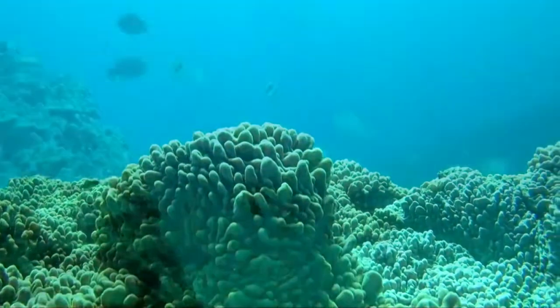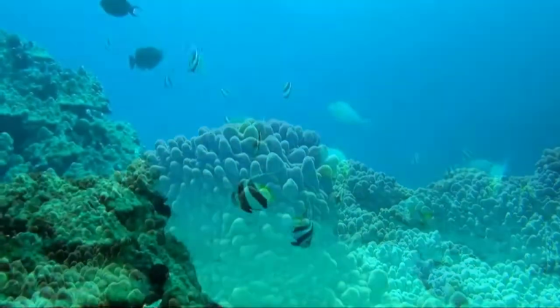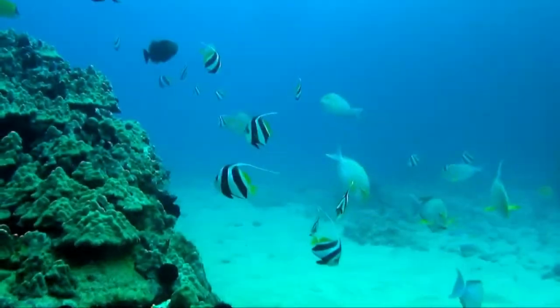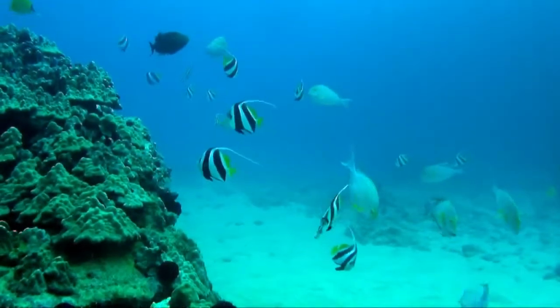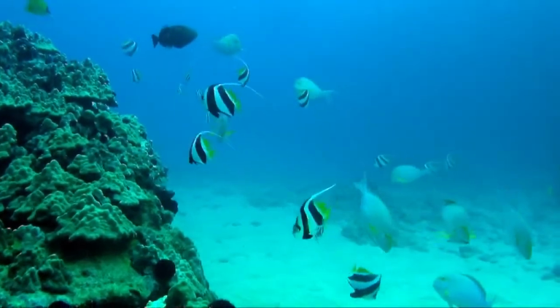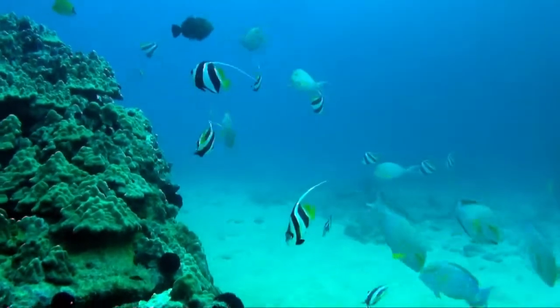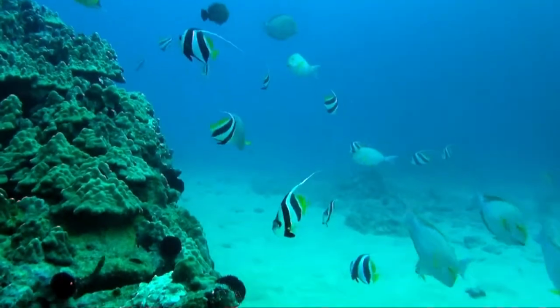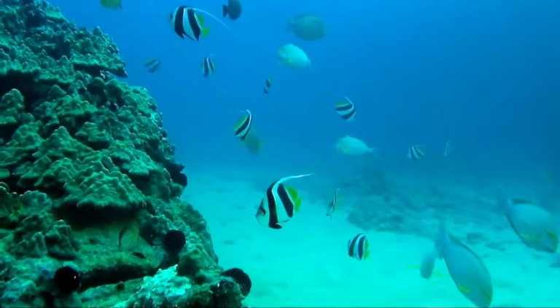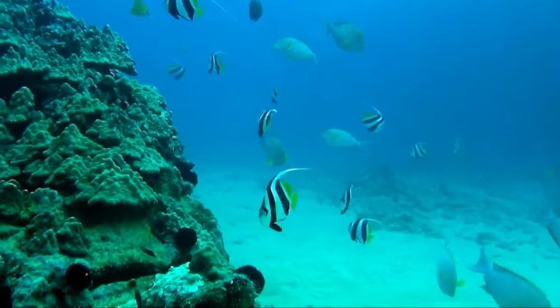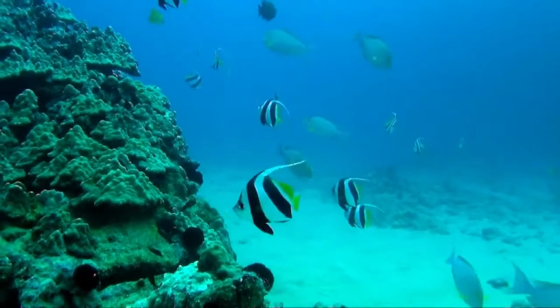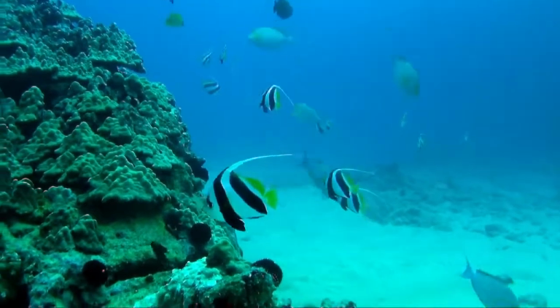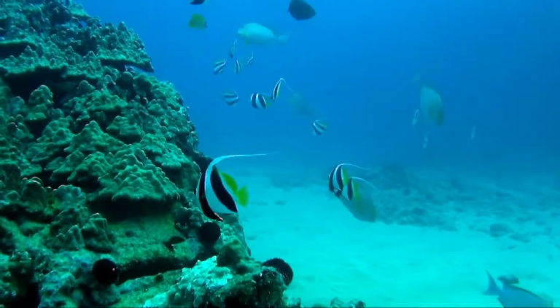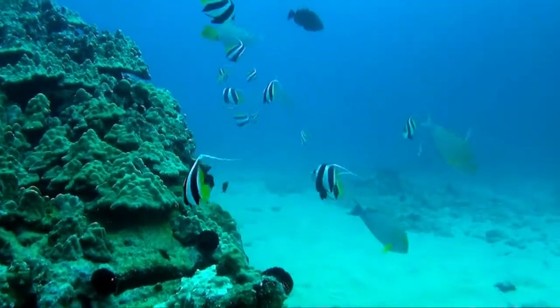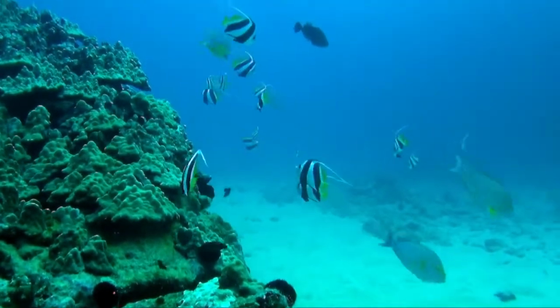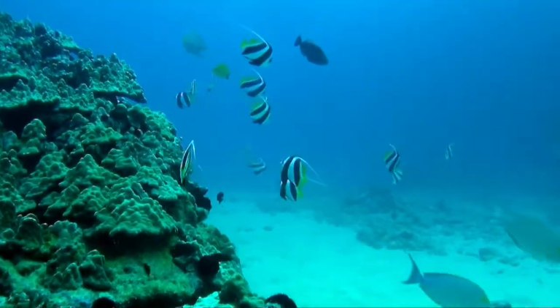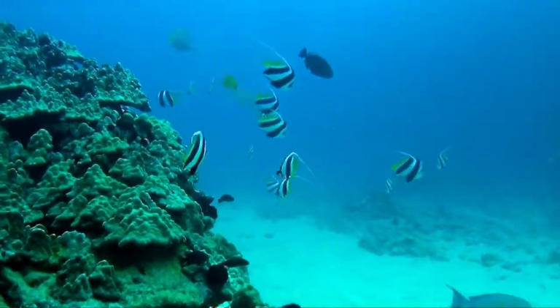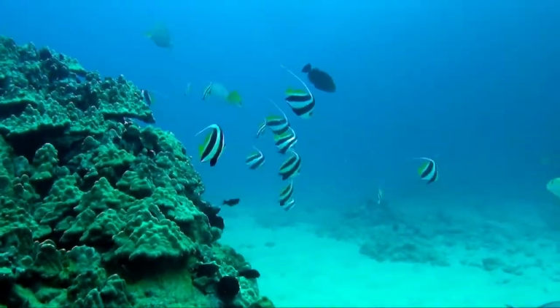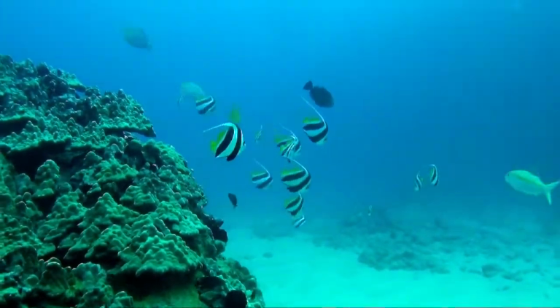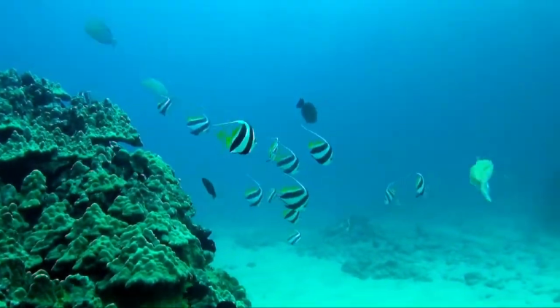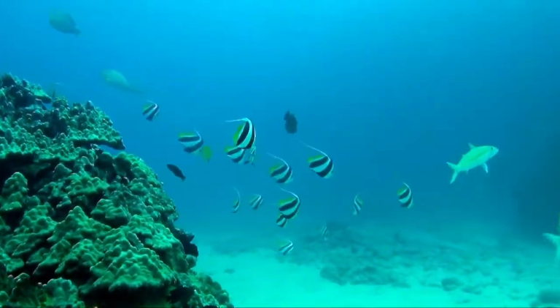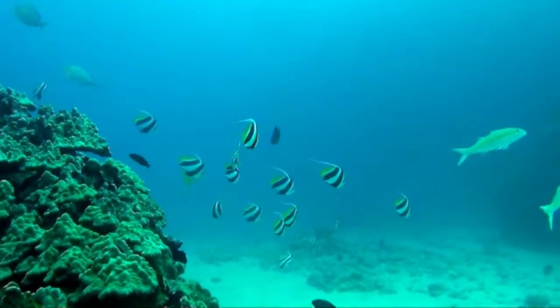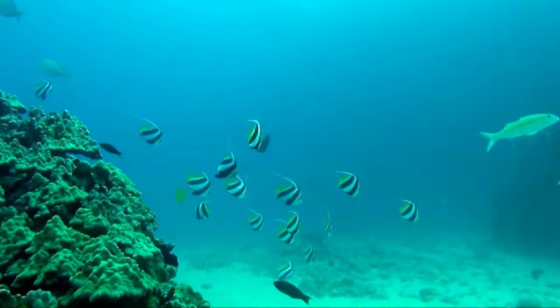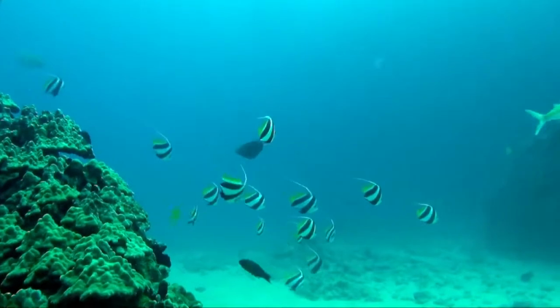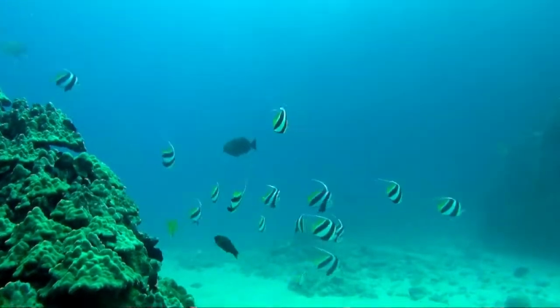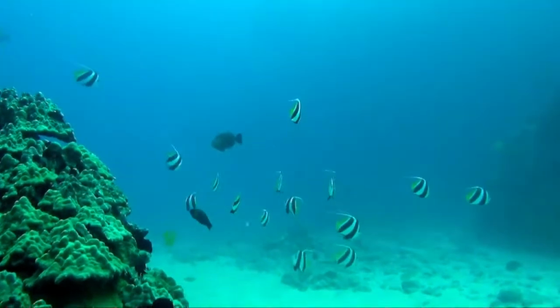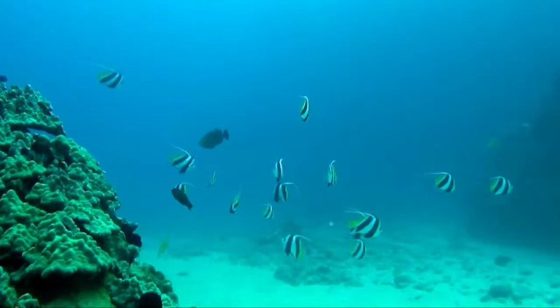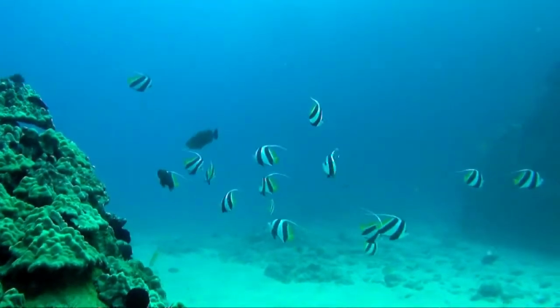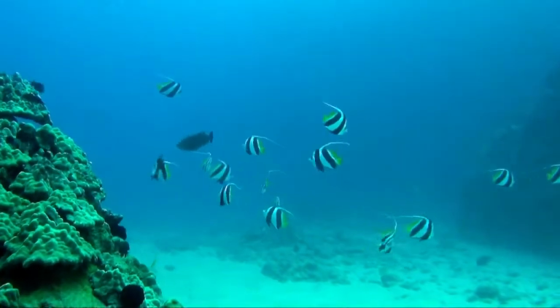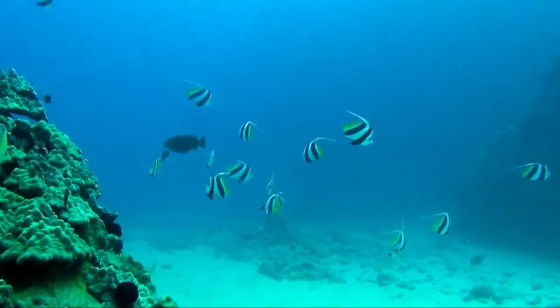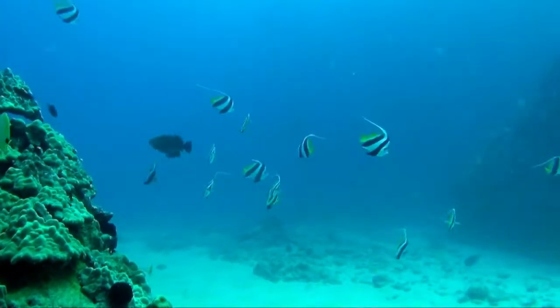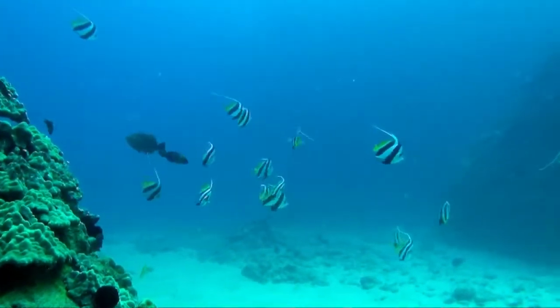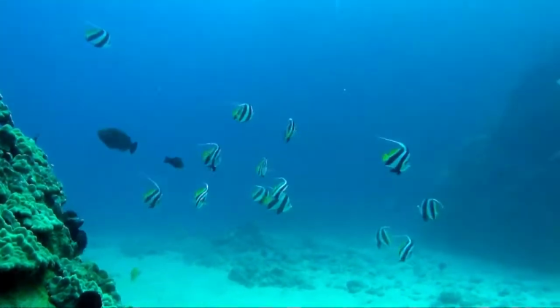Not many people dive at the blowhole here because of the surf that comes into this little tiny bay. It looks fairly intimidating, but you actually can drop down below it and safely get into deeper water.